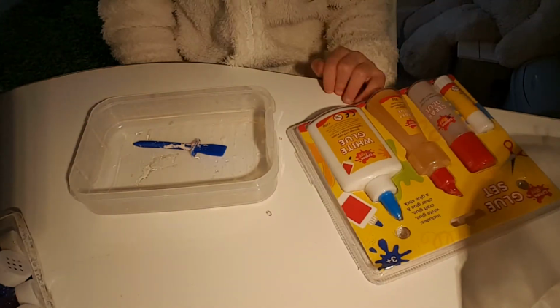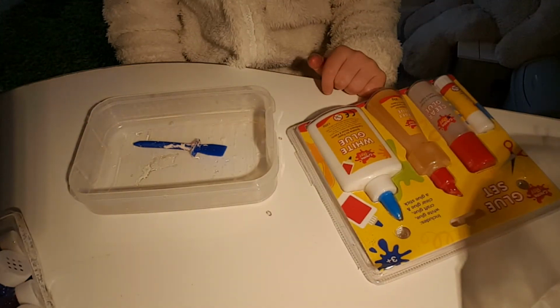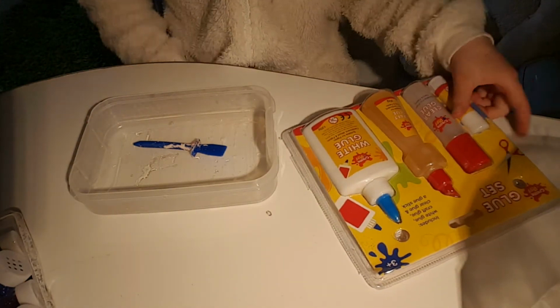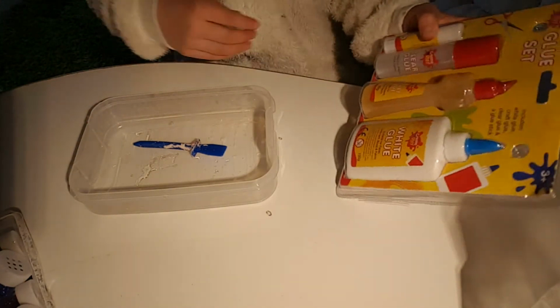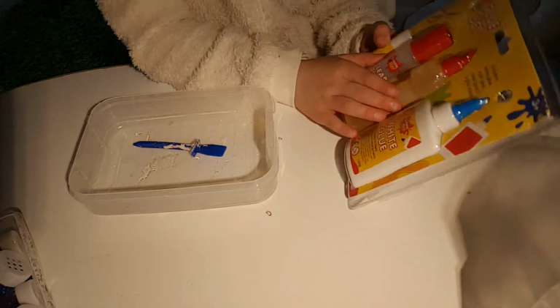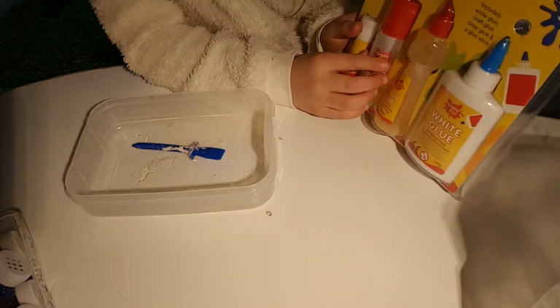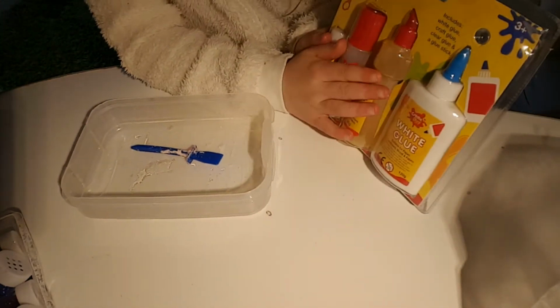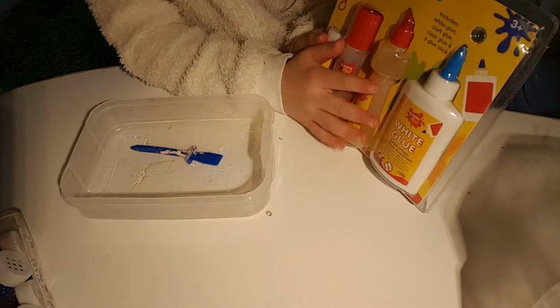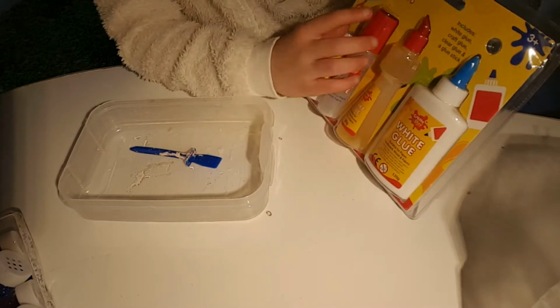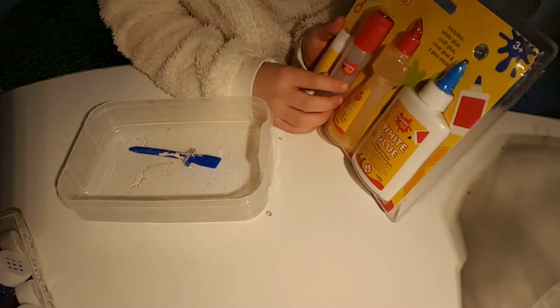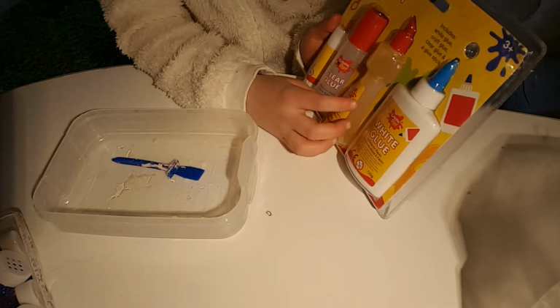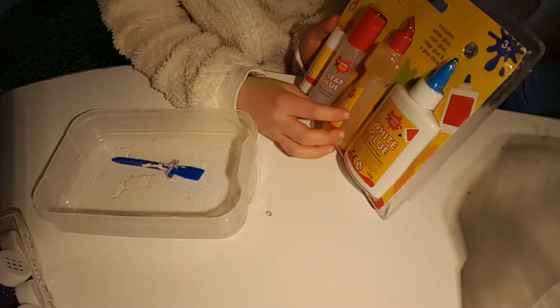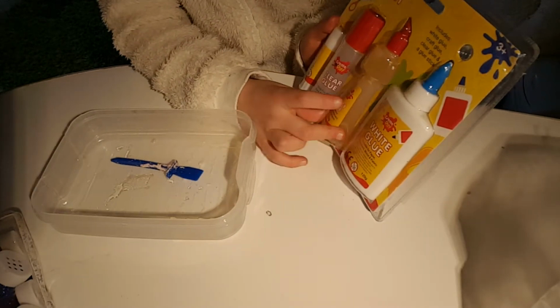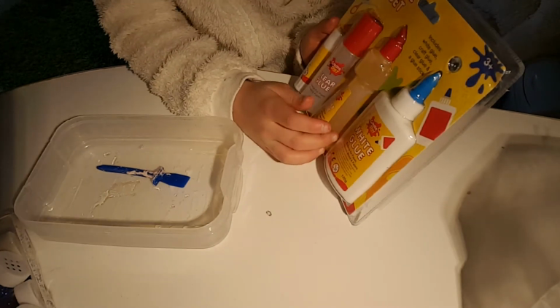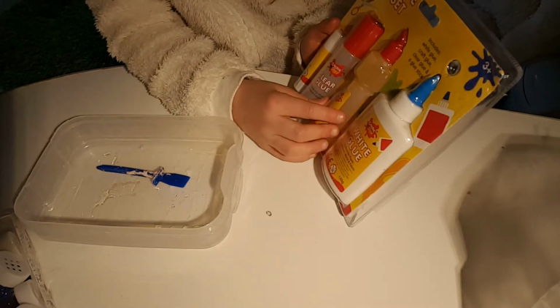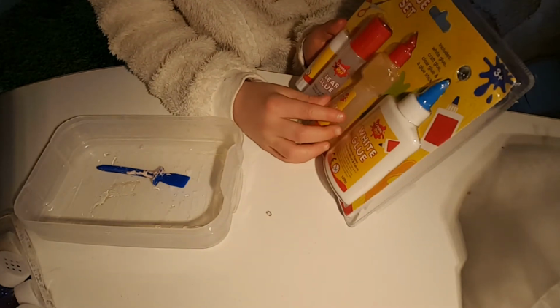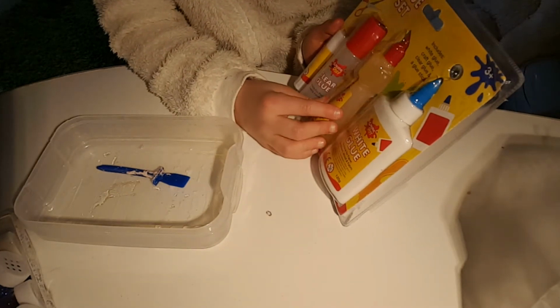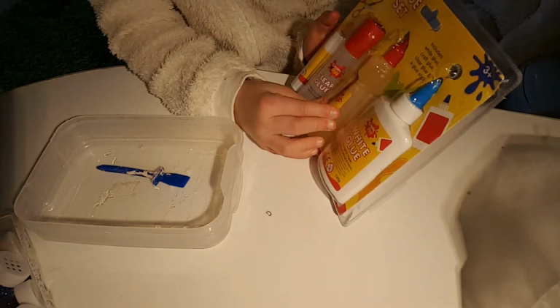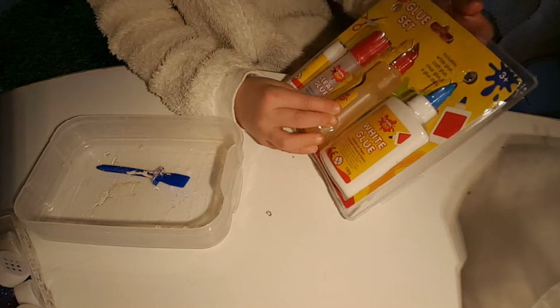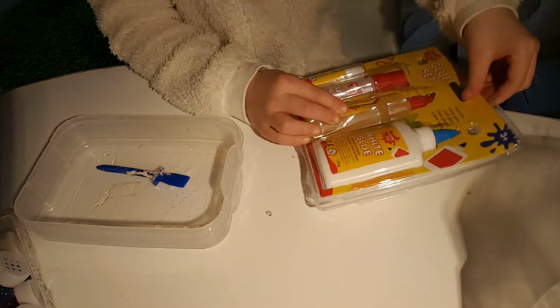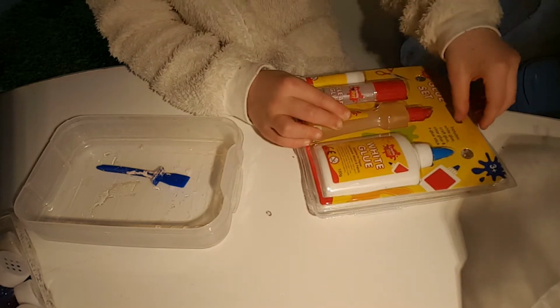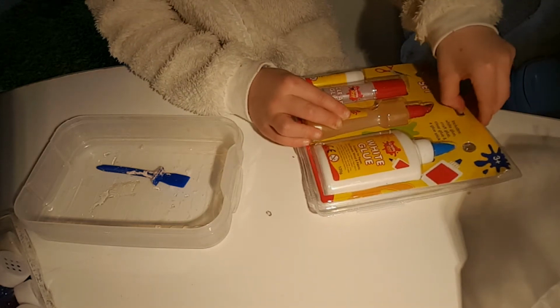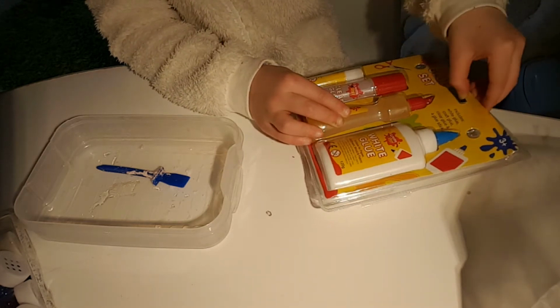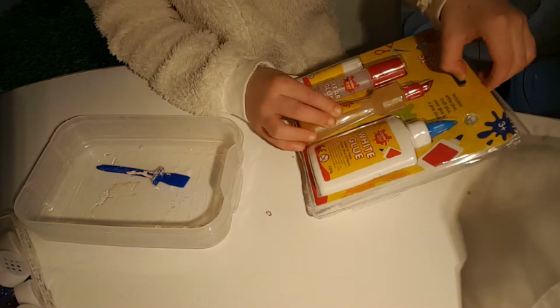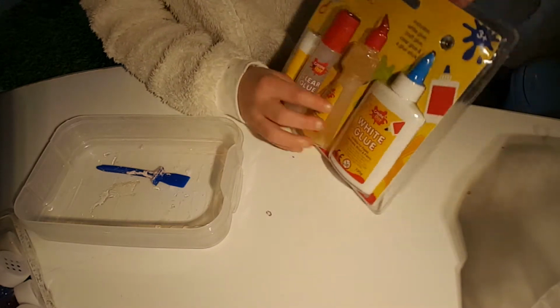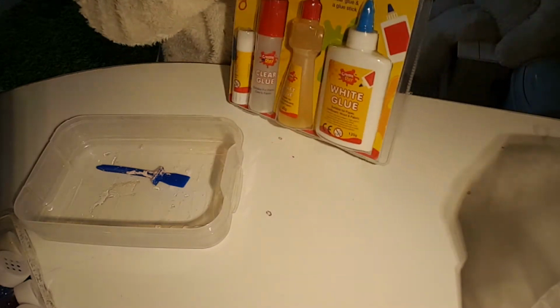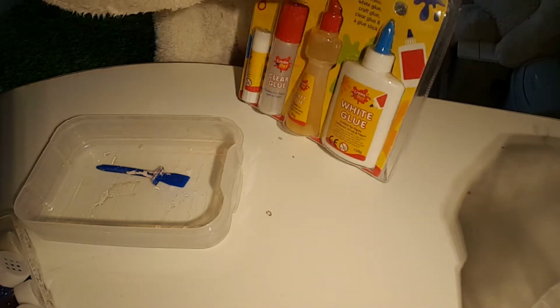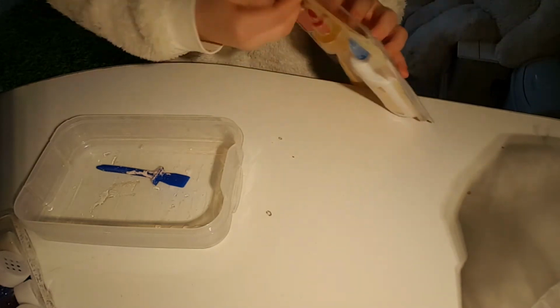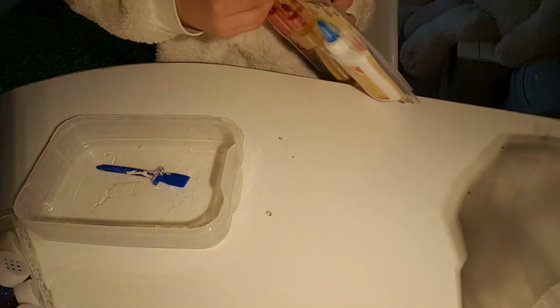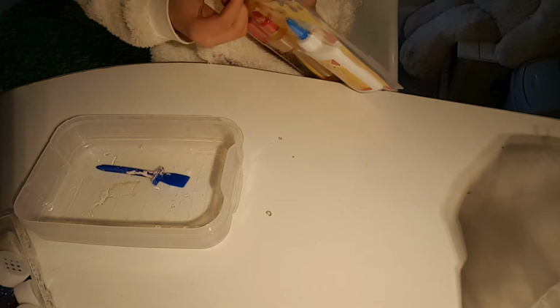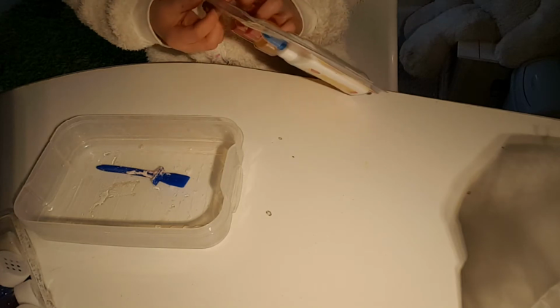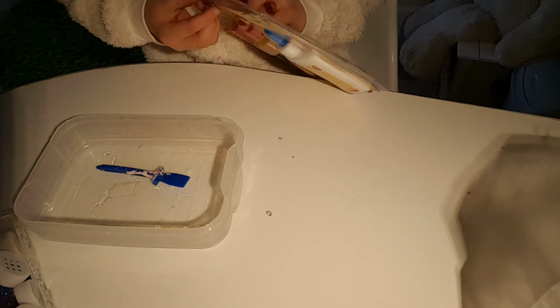This will be bigger because last time I just had like one bottle and I had two. I know I had two bottles but half of them — so half of each. Now I have full.